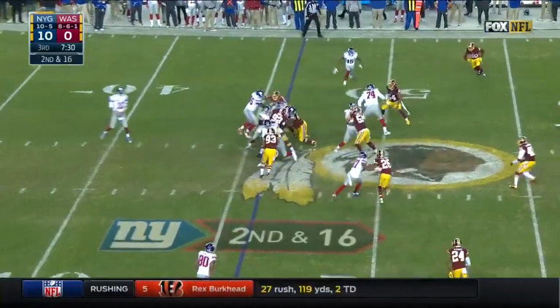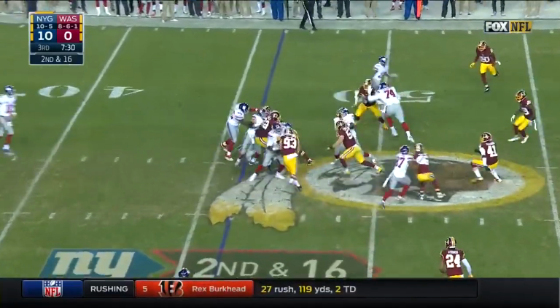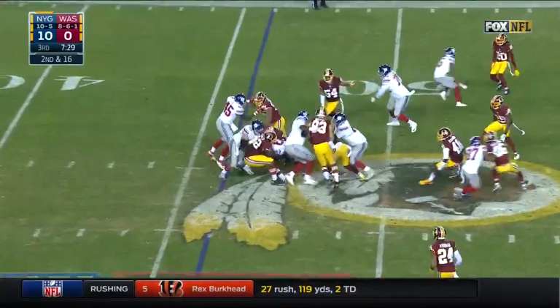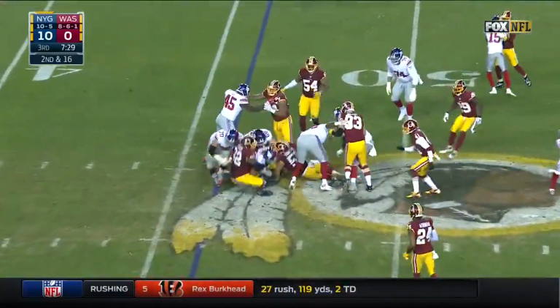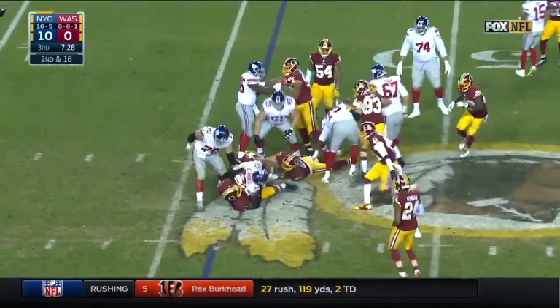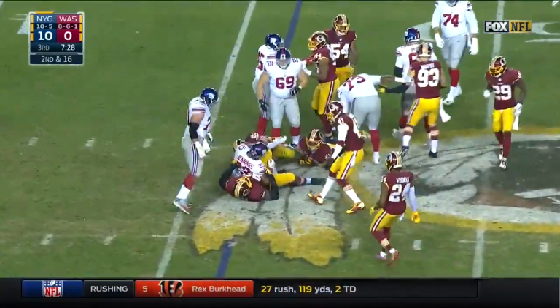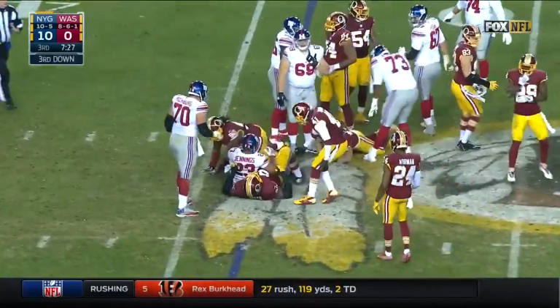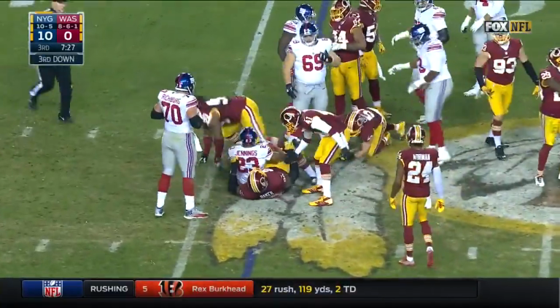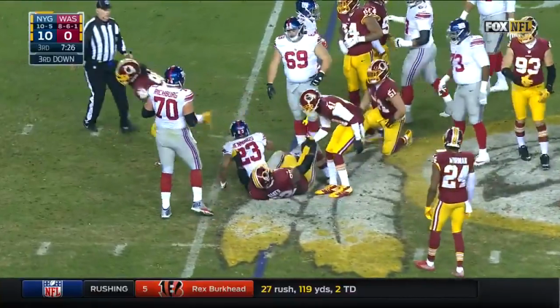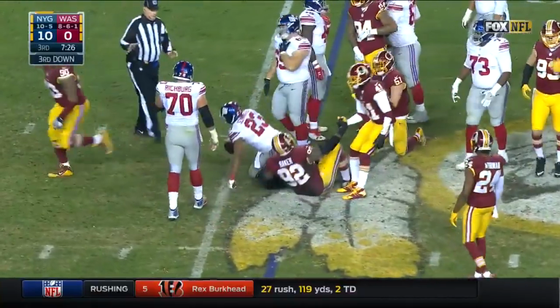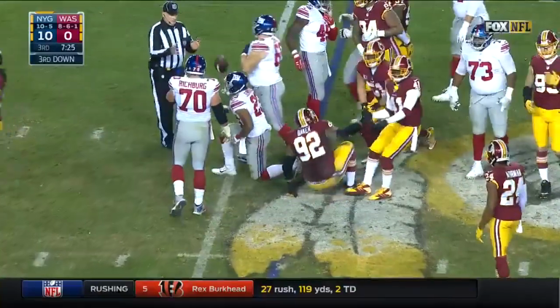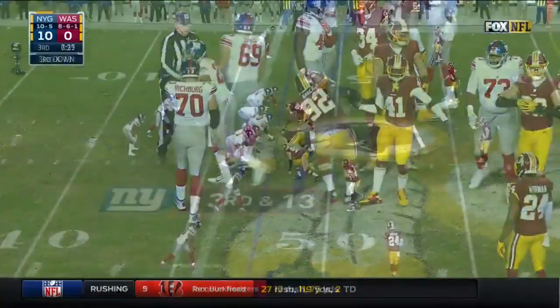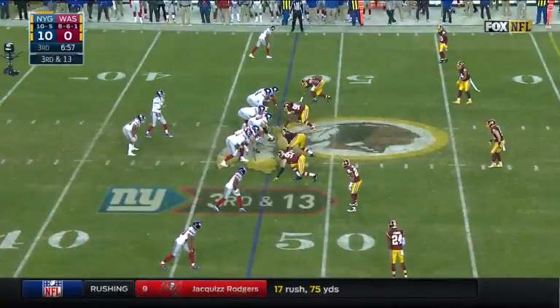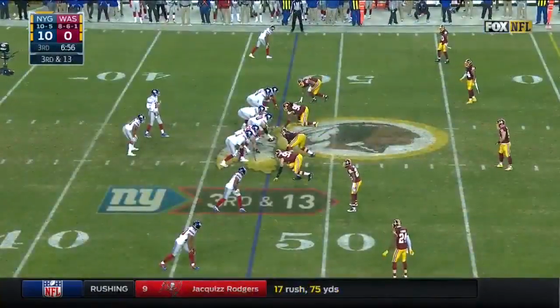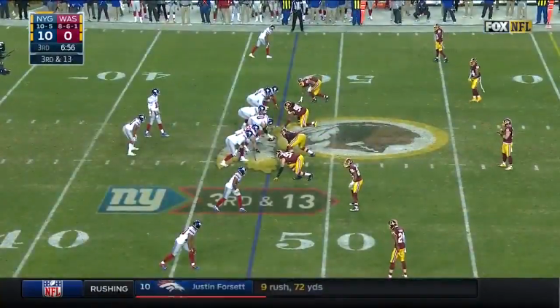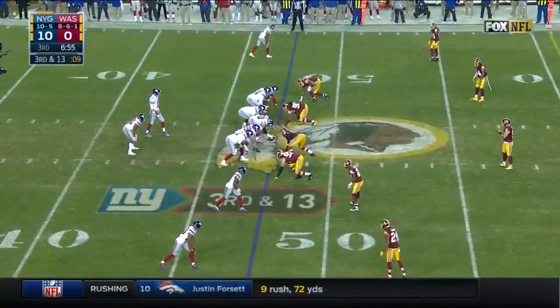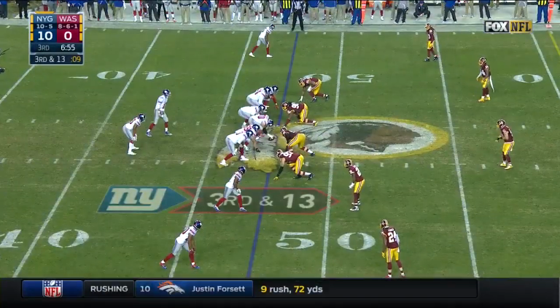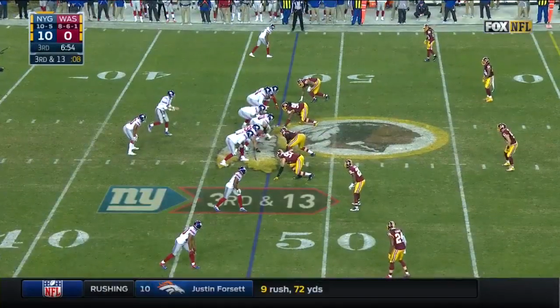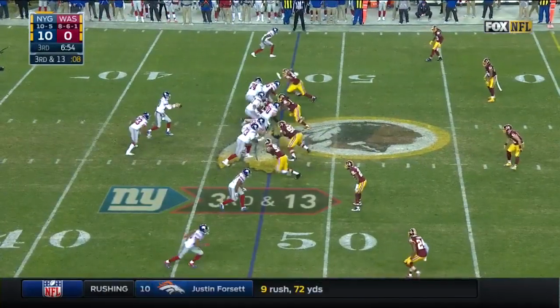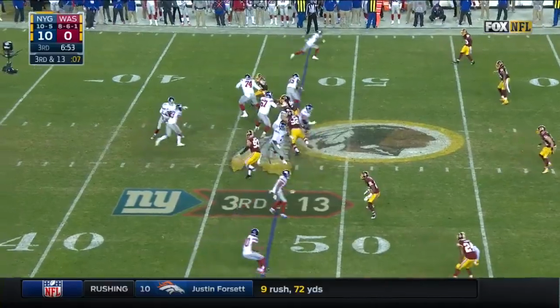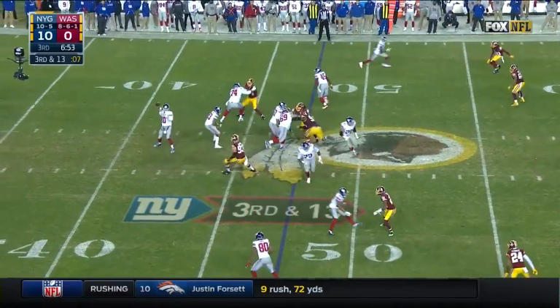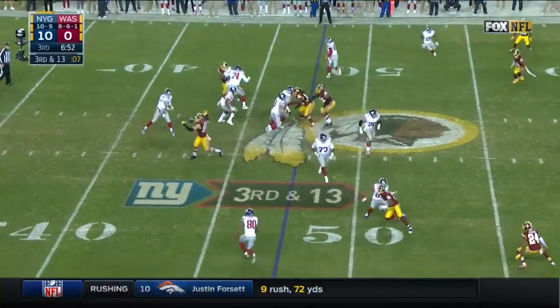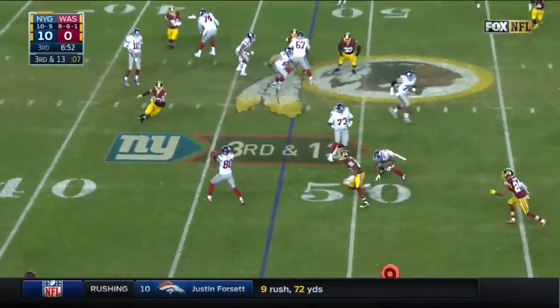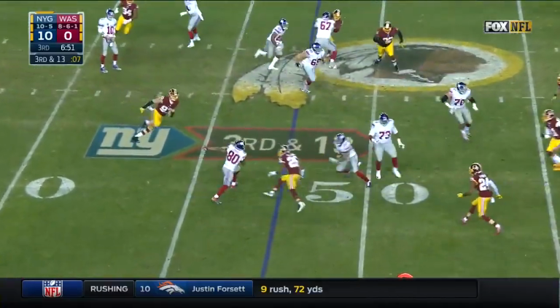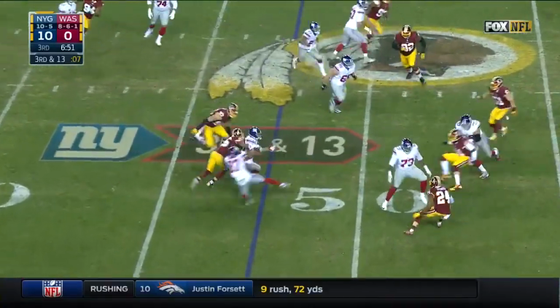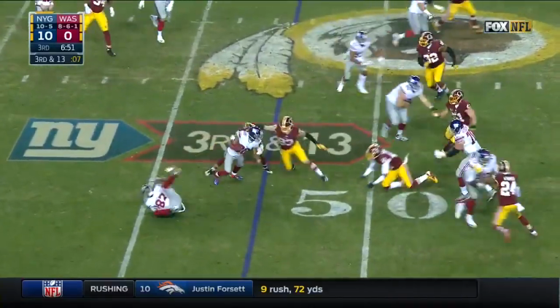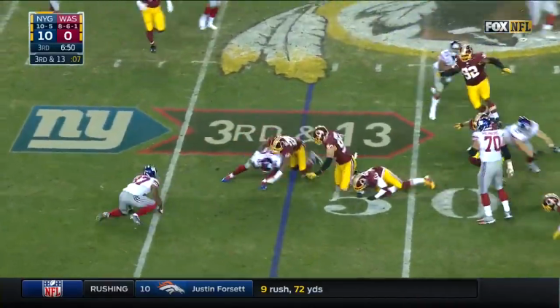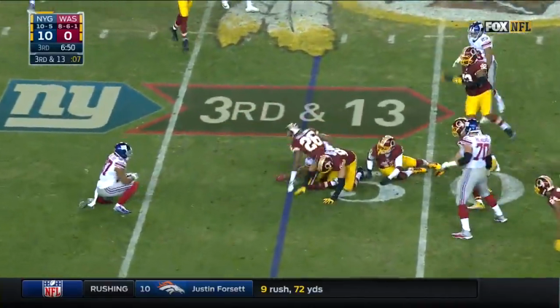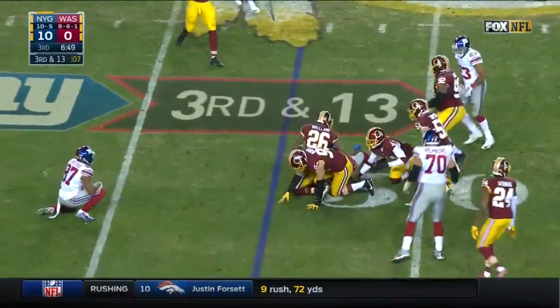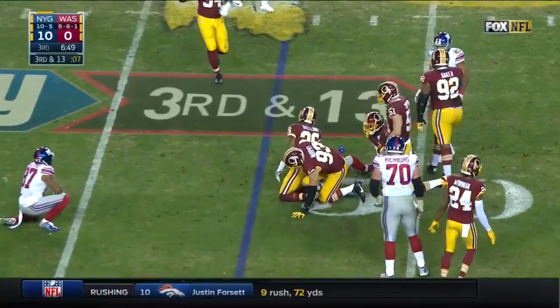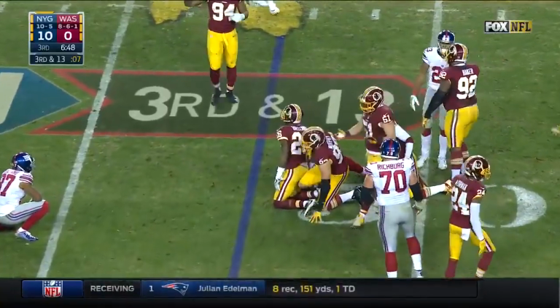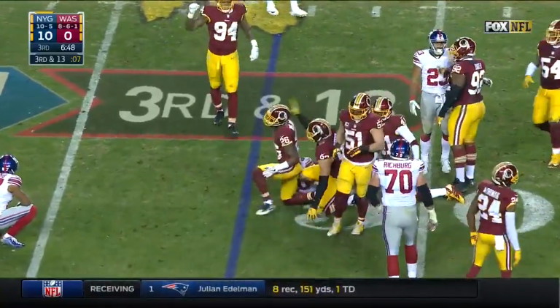Off to Jennings — nothing there. Chris Baker was there with Ziggy Hood. Defense back out on the field. Beckham not out there — Tavares King is. This is Cruz and he's got nowhere to go. Breland on the stop.